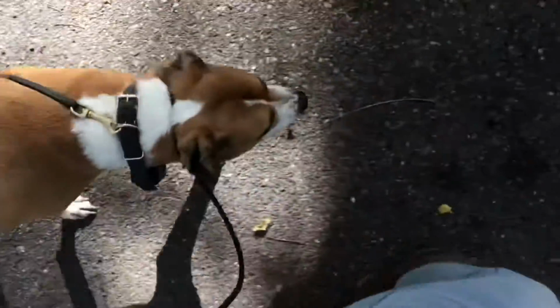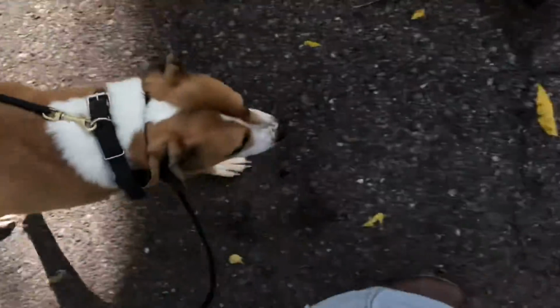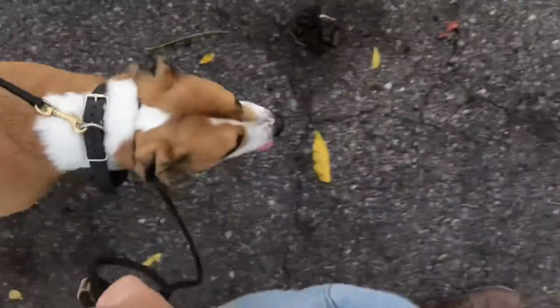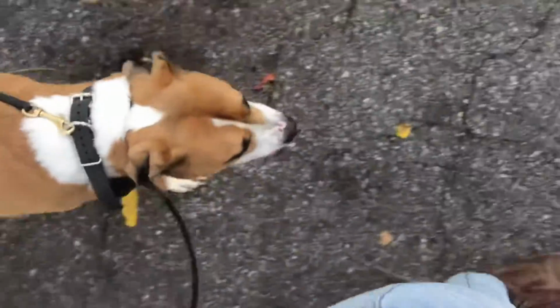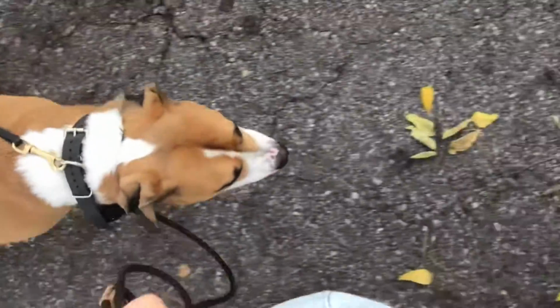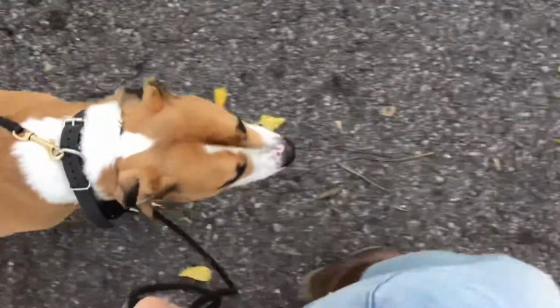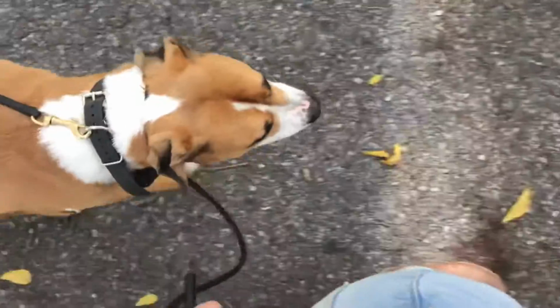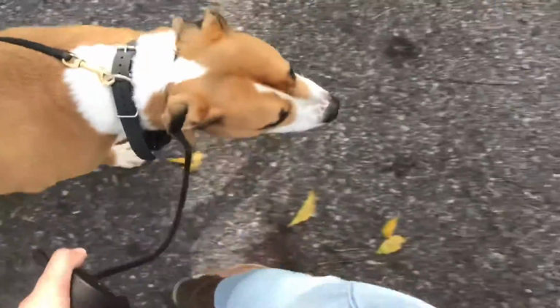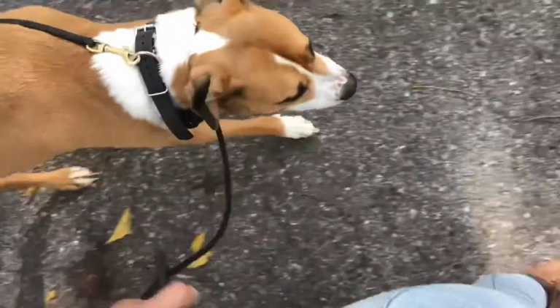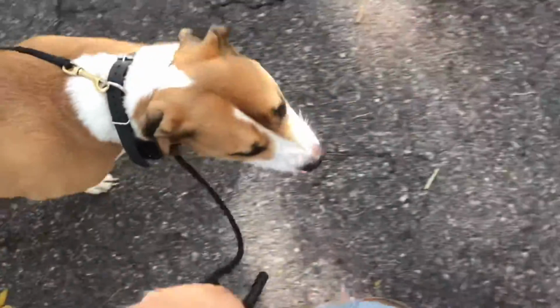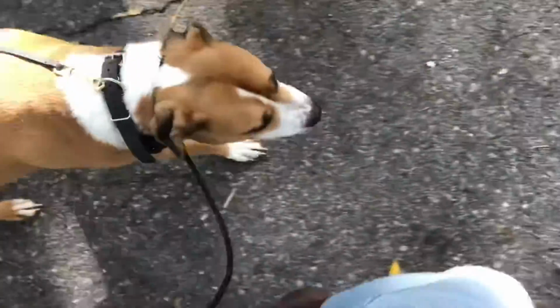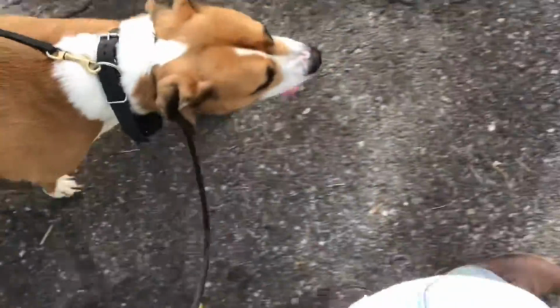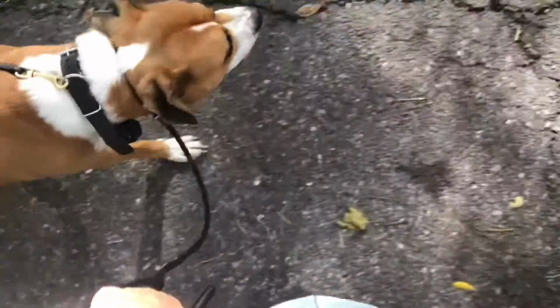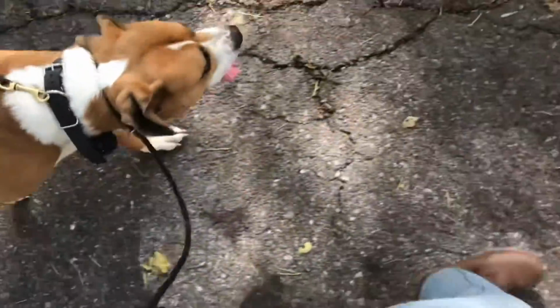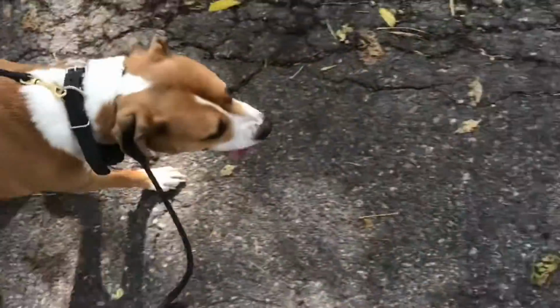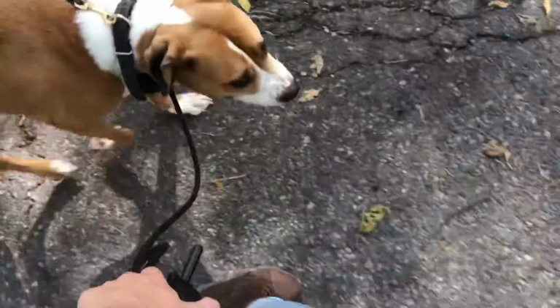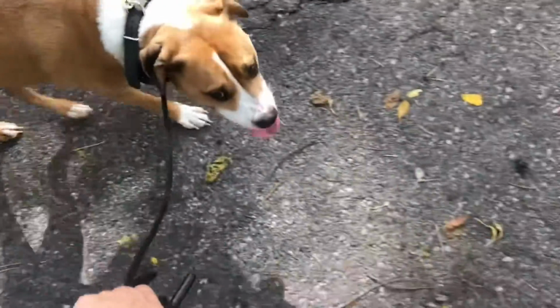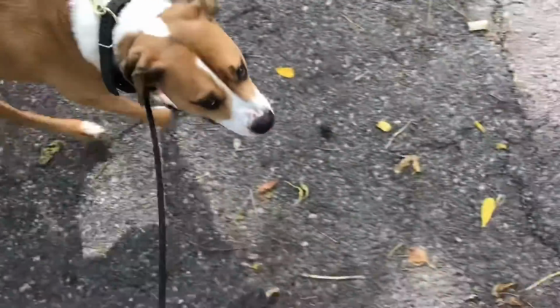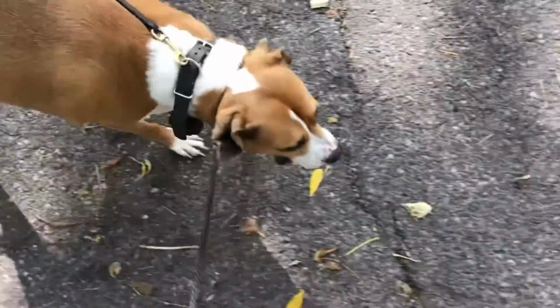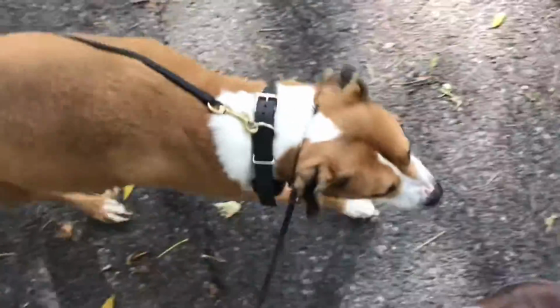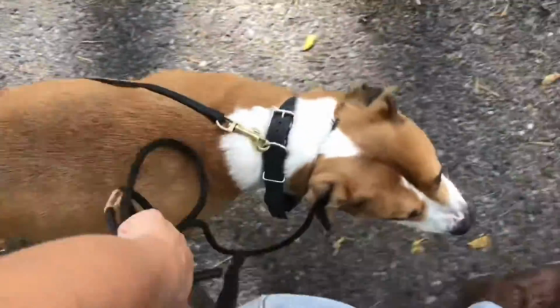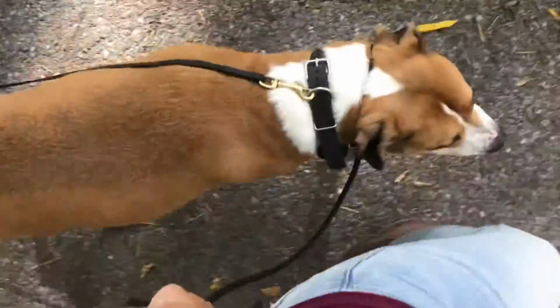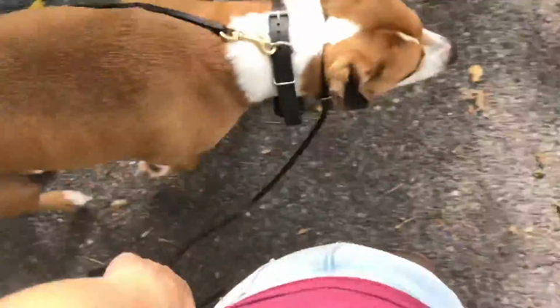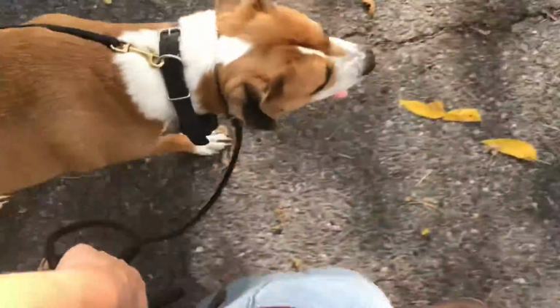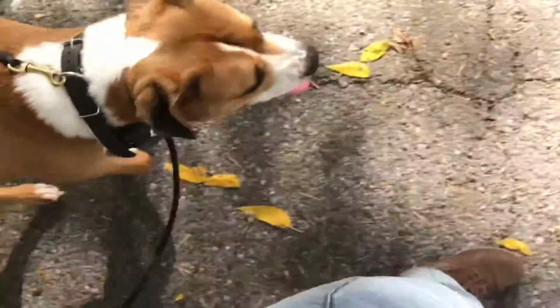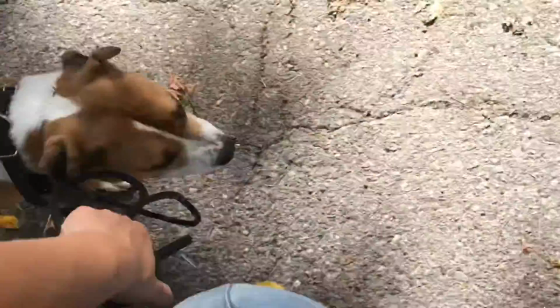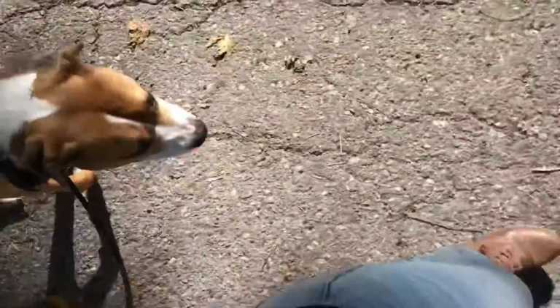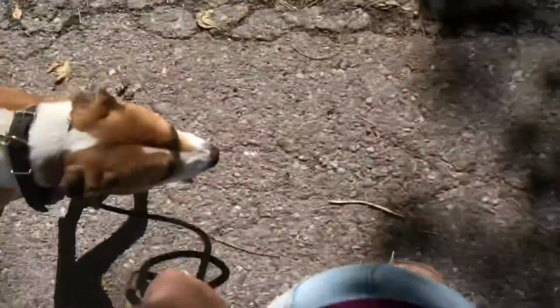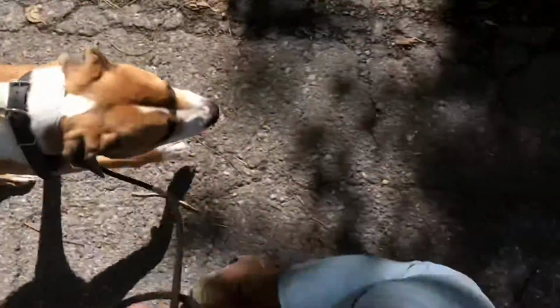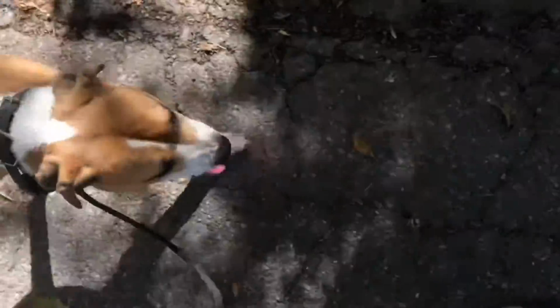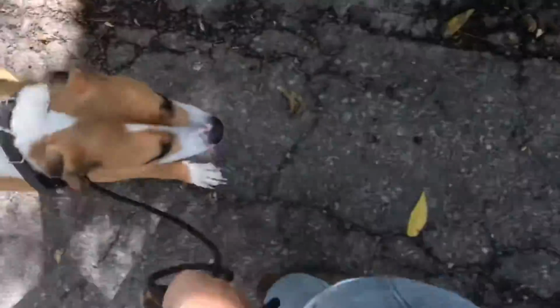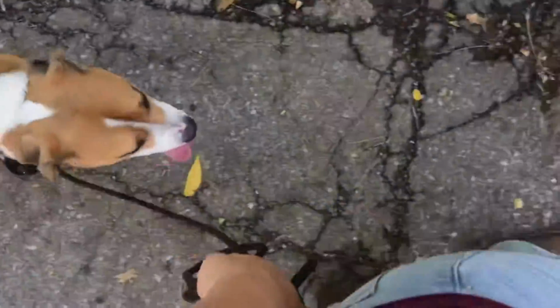Trigger has a tendency to lag on the walk, so we're making sure we have a nice loose leash — he's not ten feet behind me, and definitely not ahead of me either. Good boy.